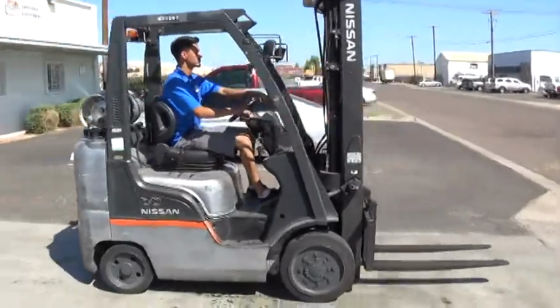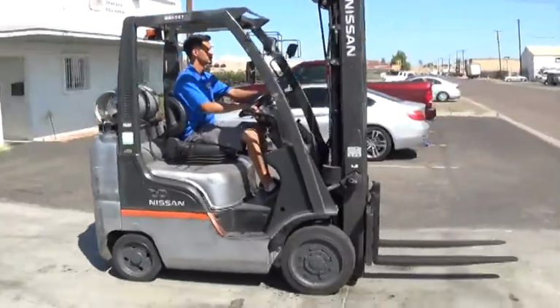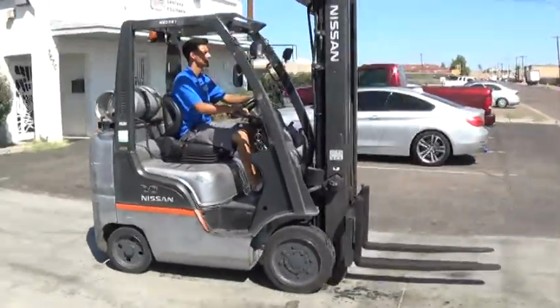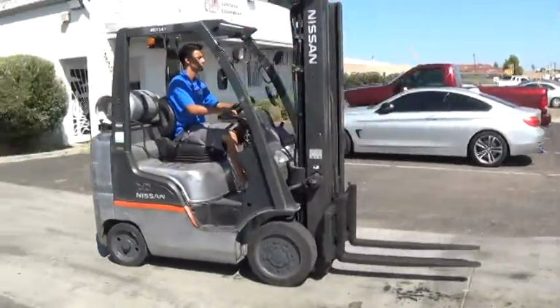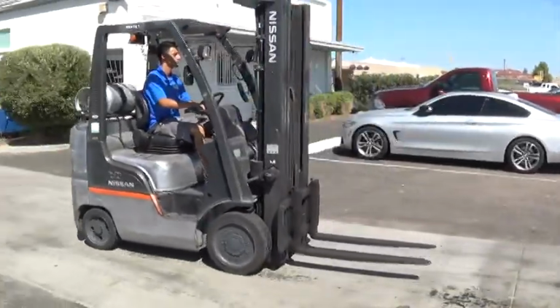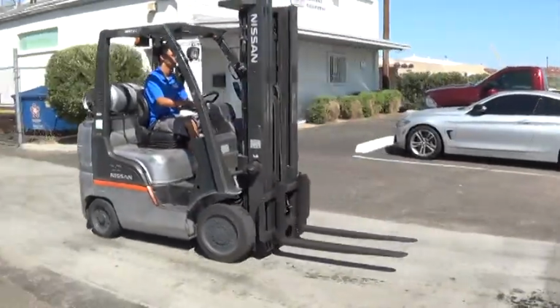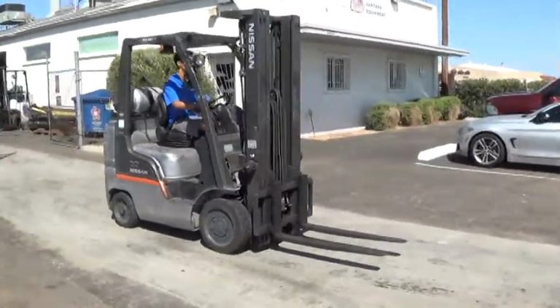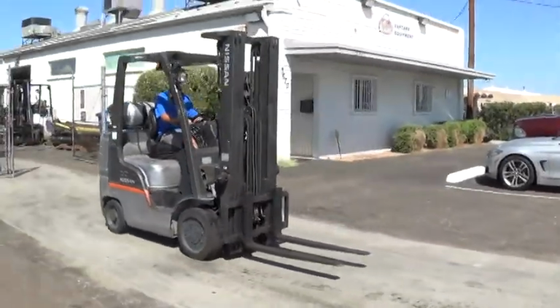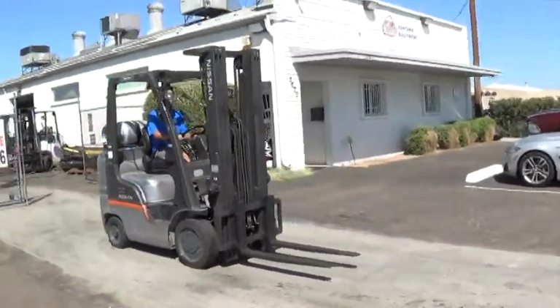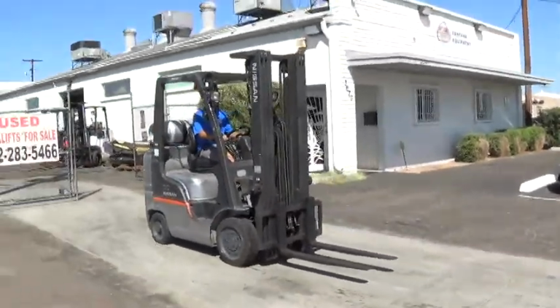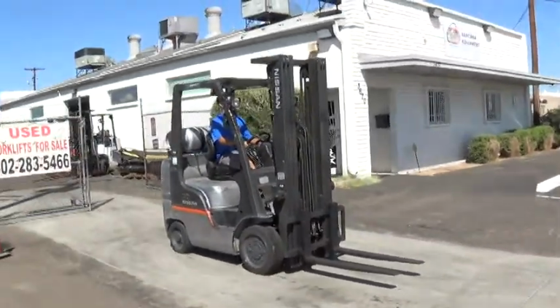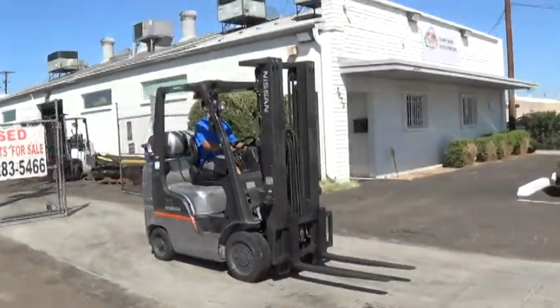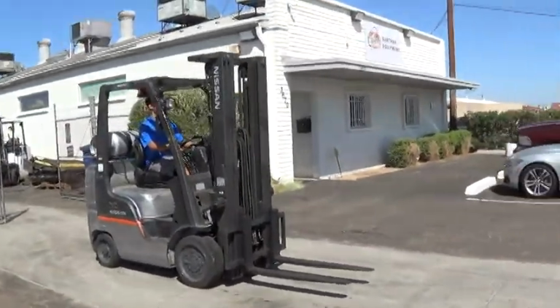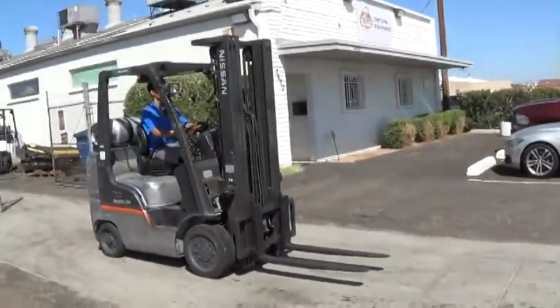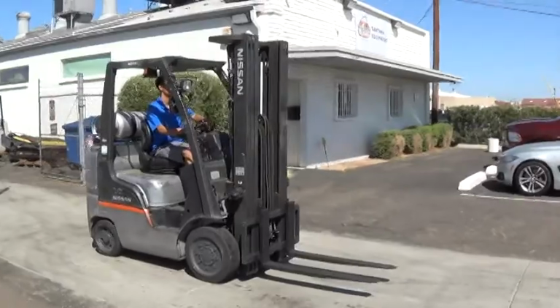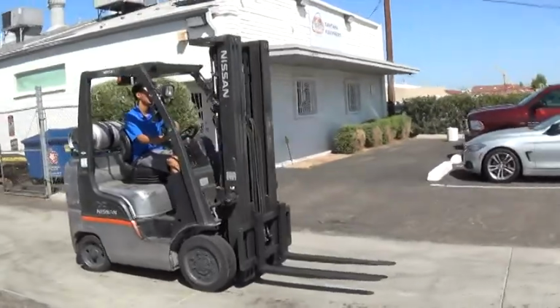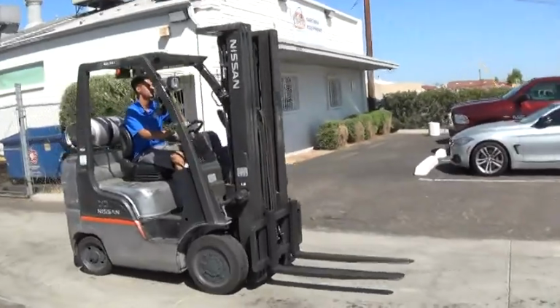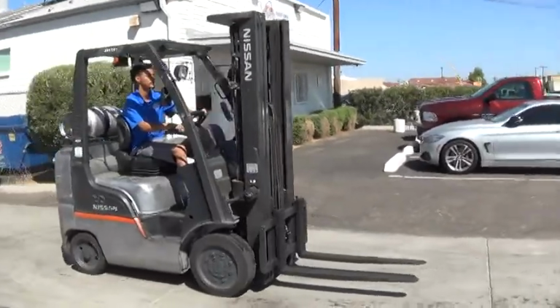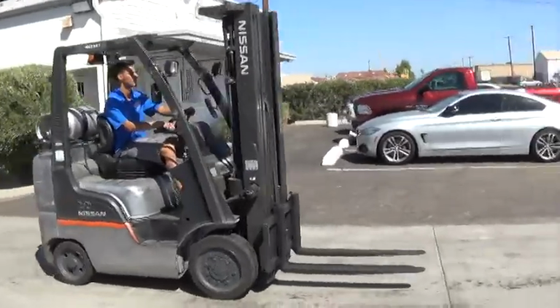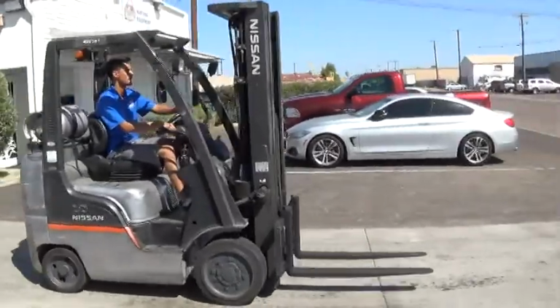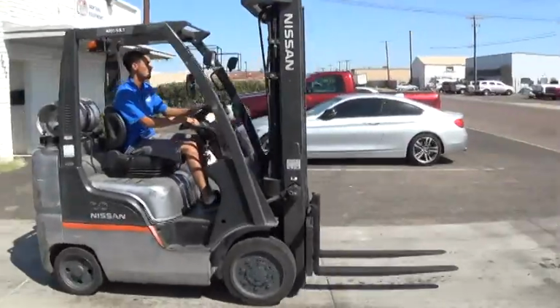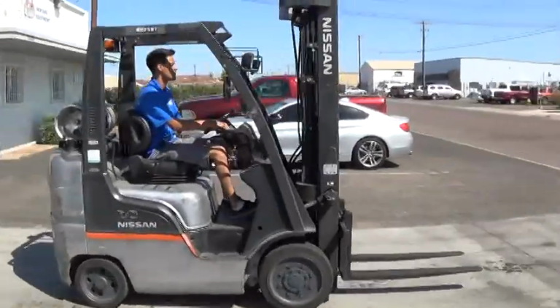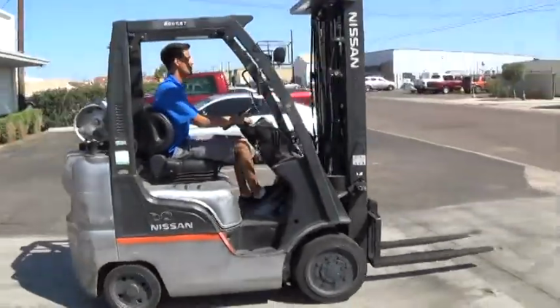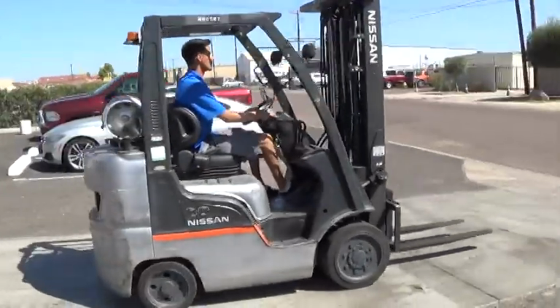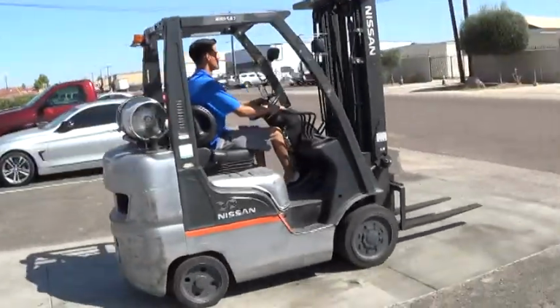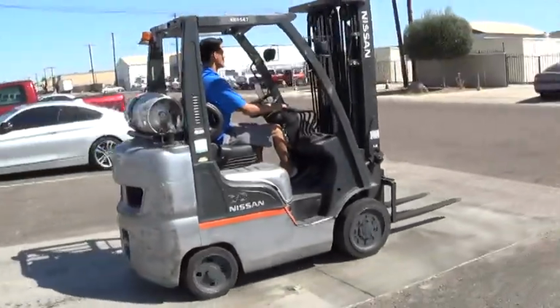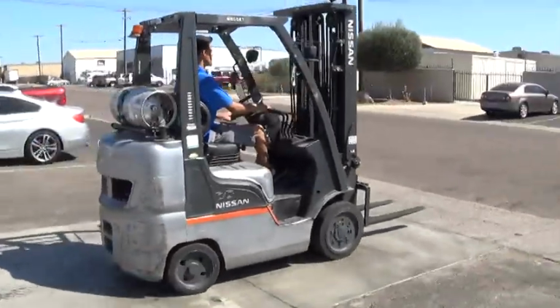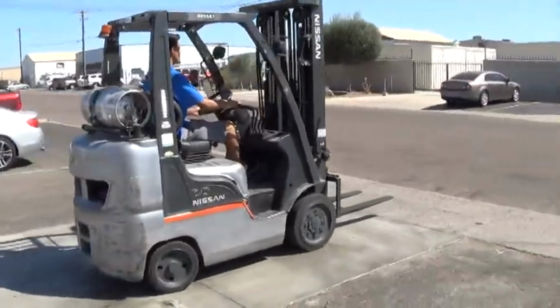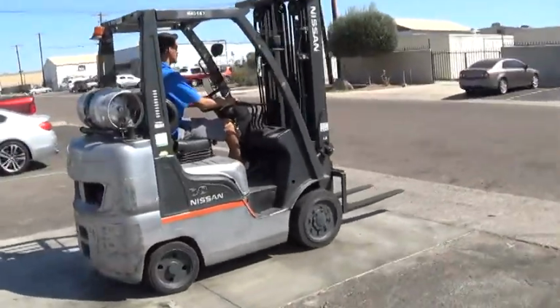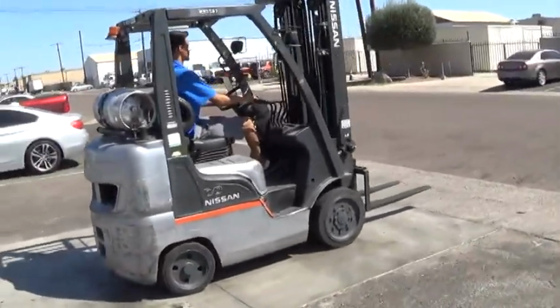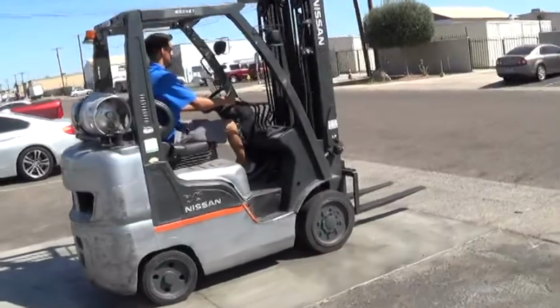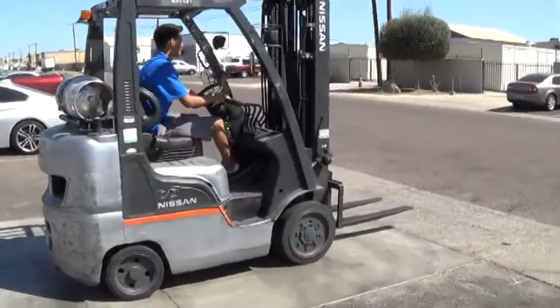It has an automatic transmission with forward, neutral, and reverse. It has cushioned tires, good for use on any solid surface, indoors or outdoors.